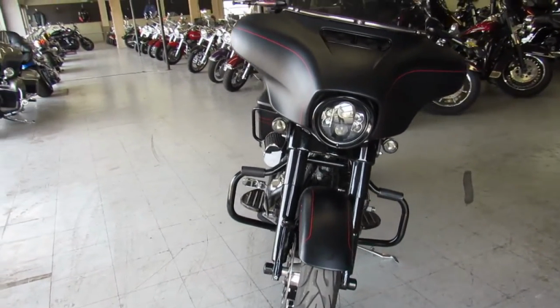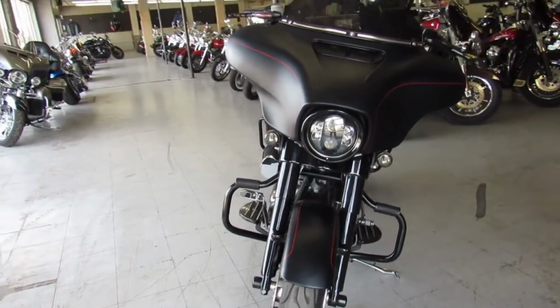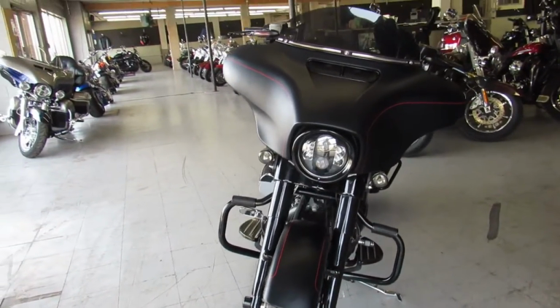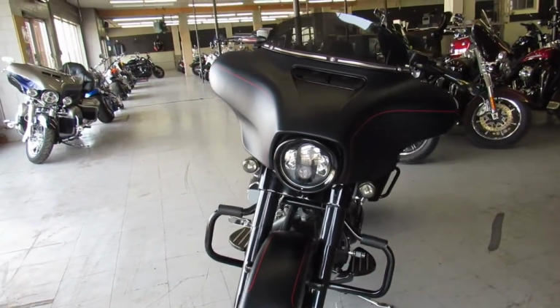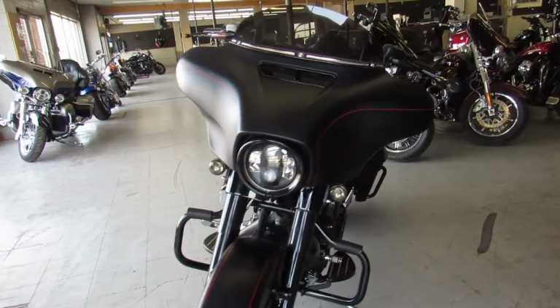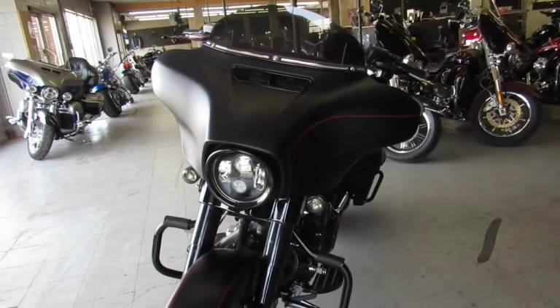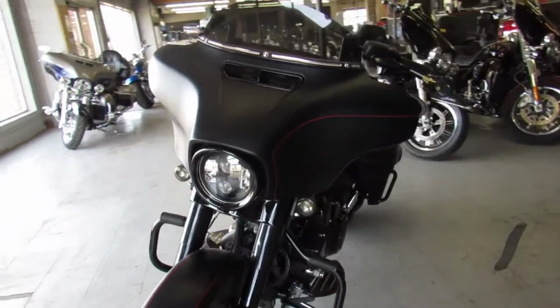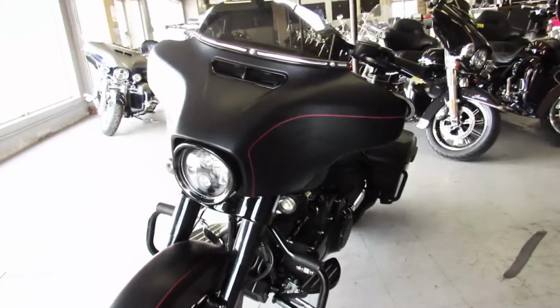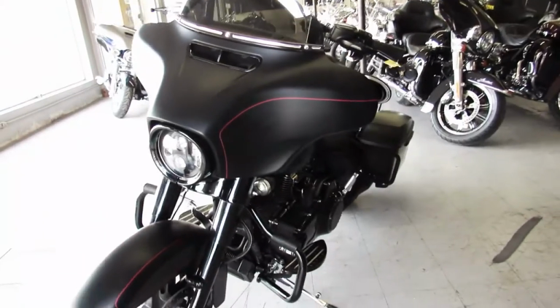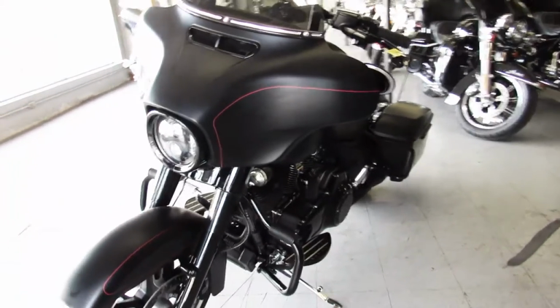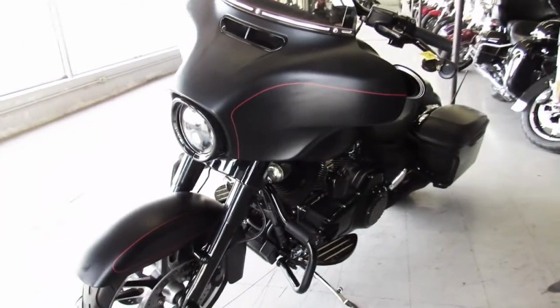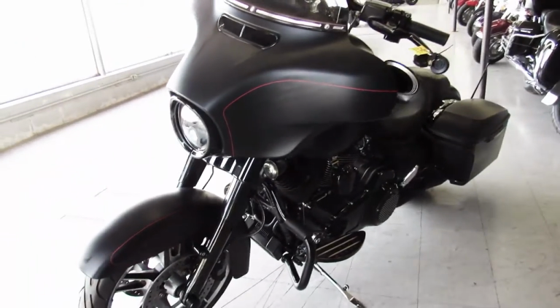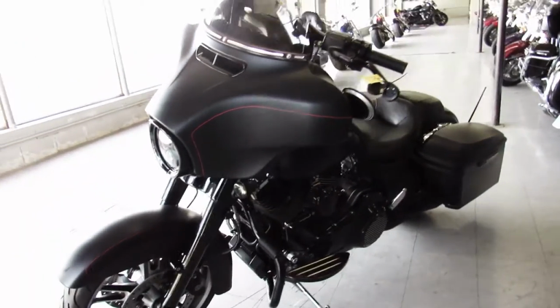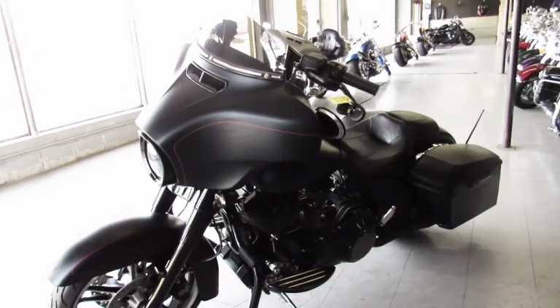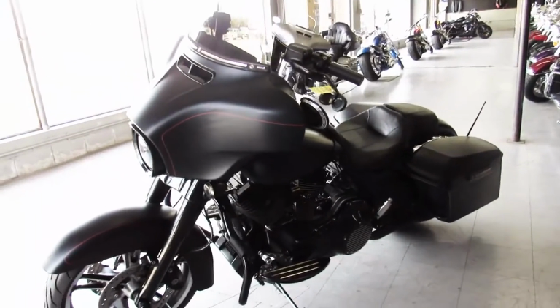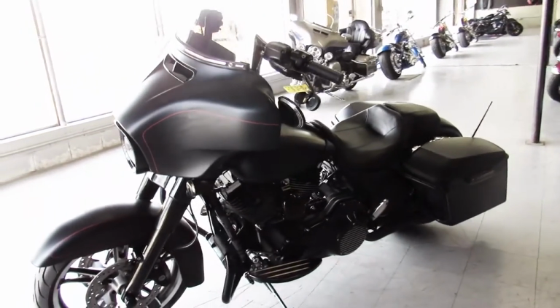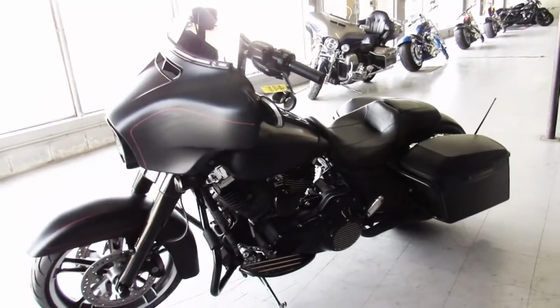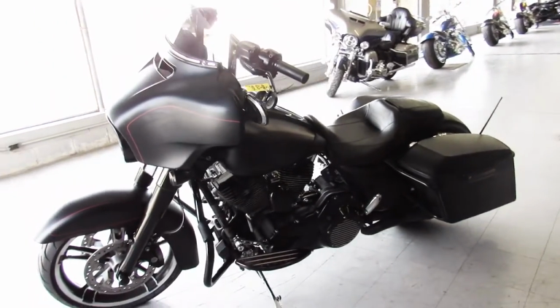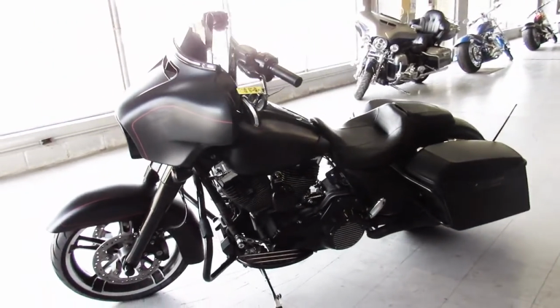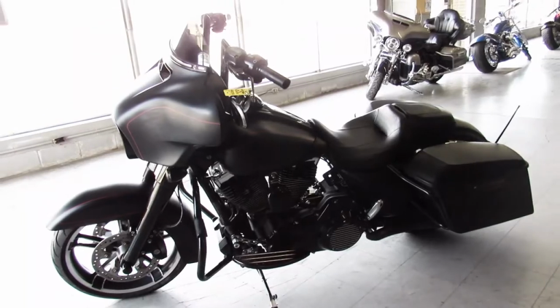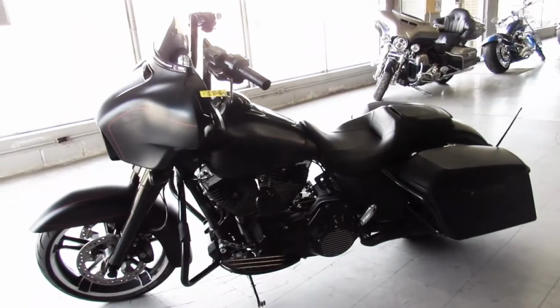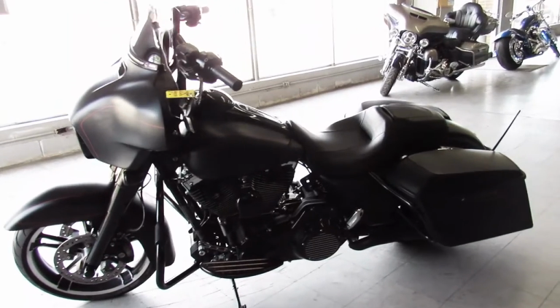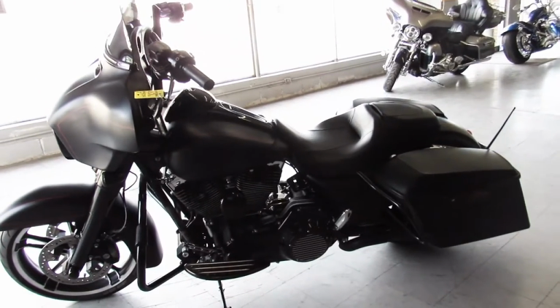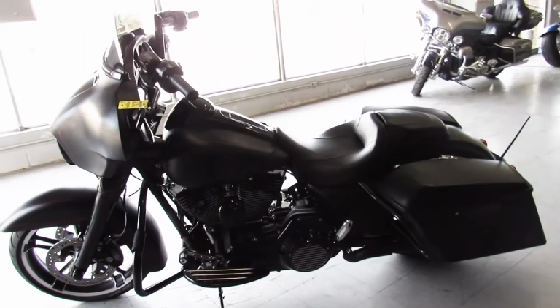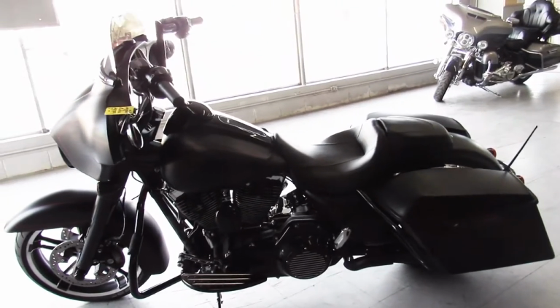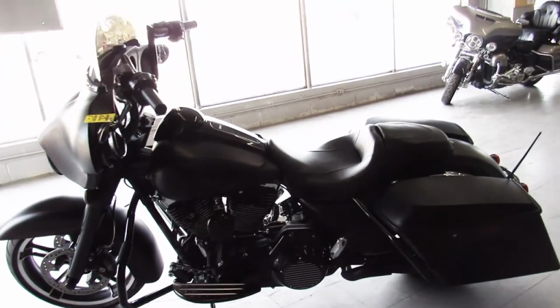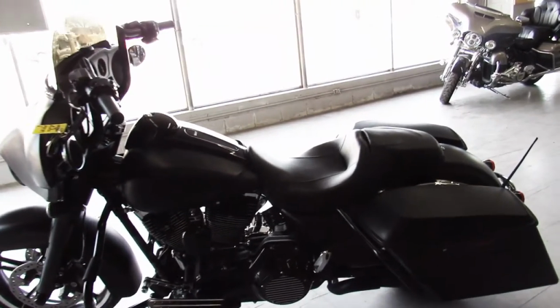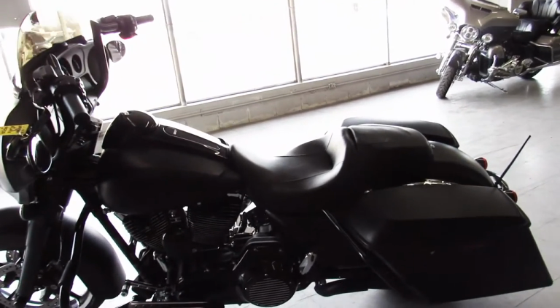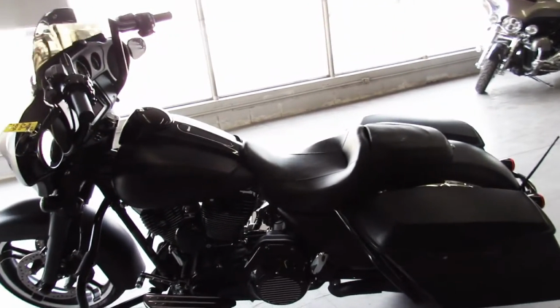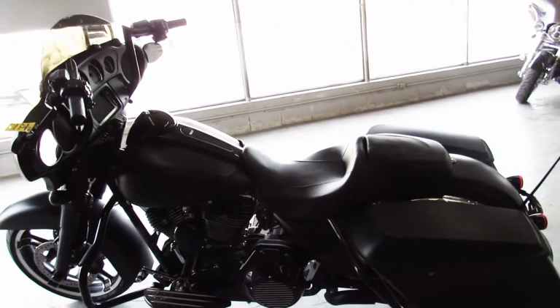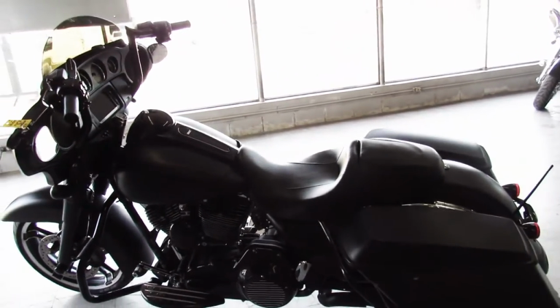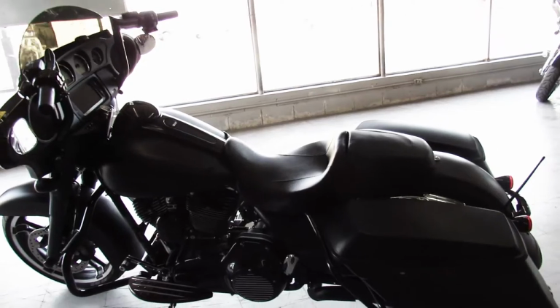Comes in the black denim, it's got a Screaming Eagle air intake, upgraded floorboards, mini ape hangers, blacked out front end. That Special gets you the big screen which is cool, big navigation system. Tons of money spent on this bike guys, it was done right.